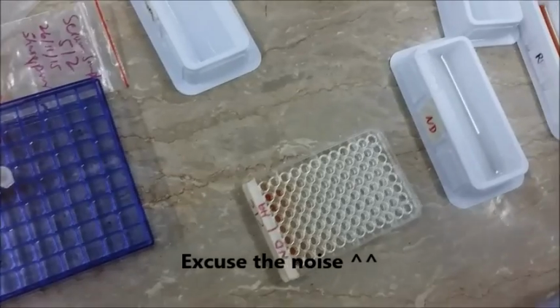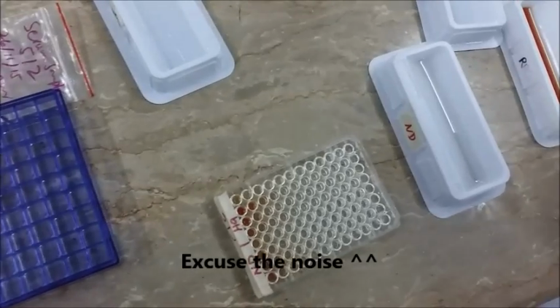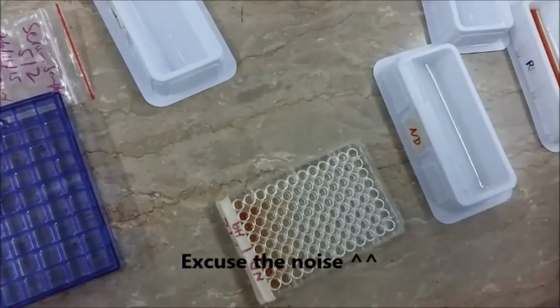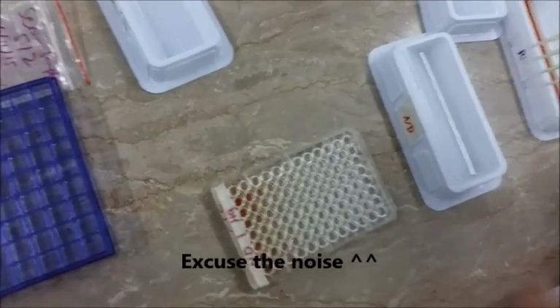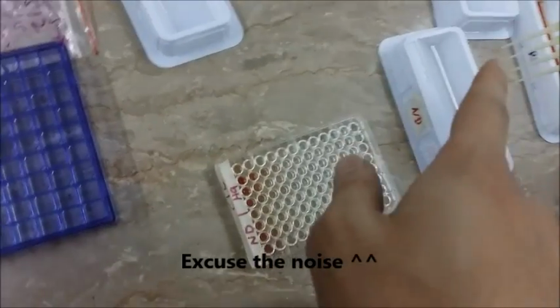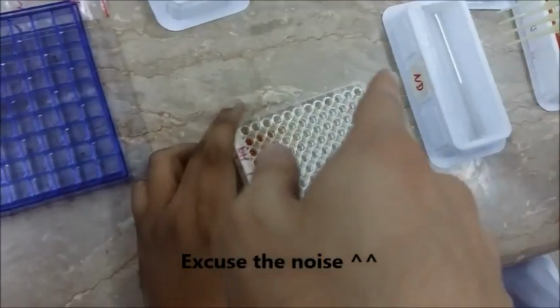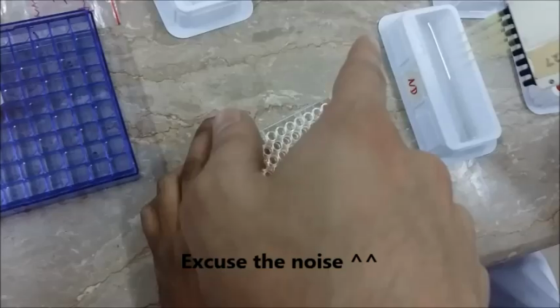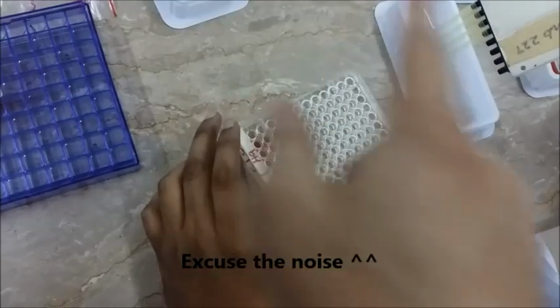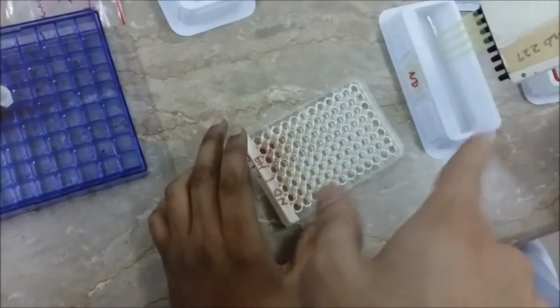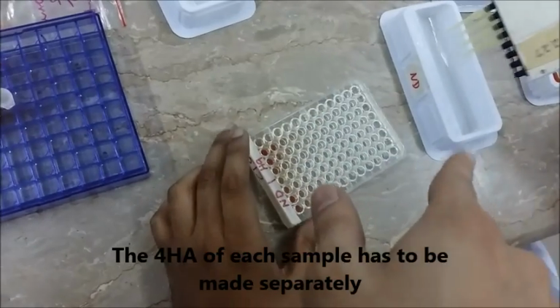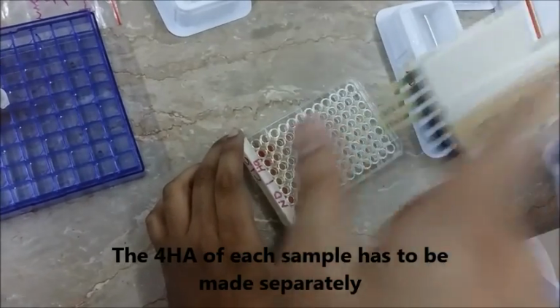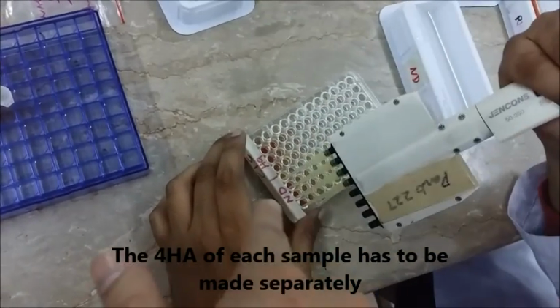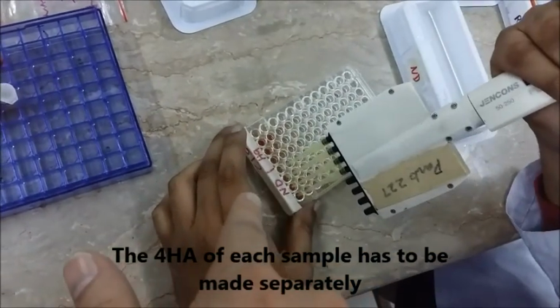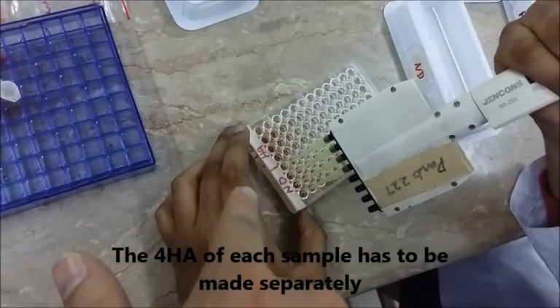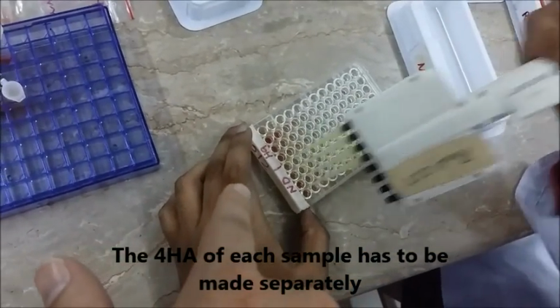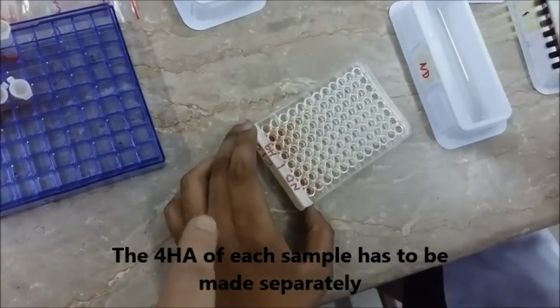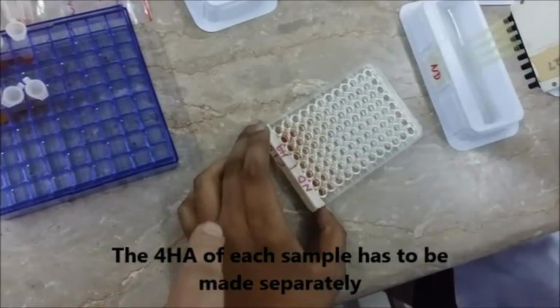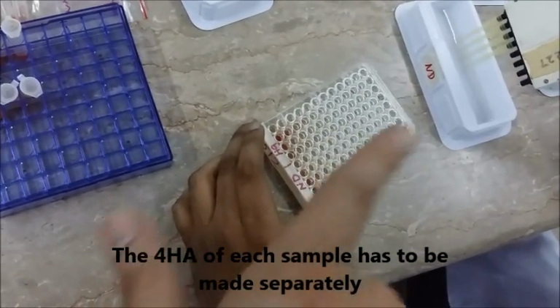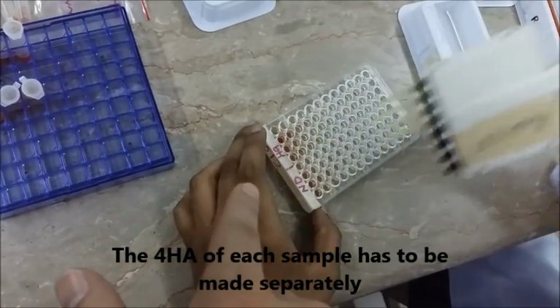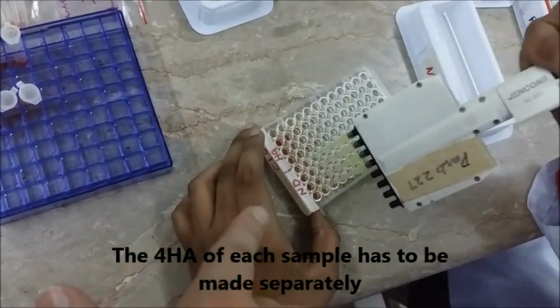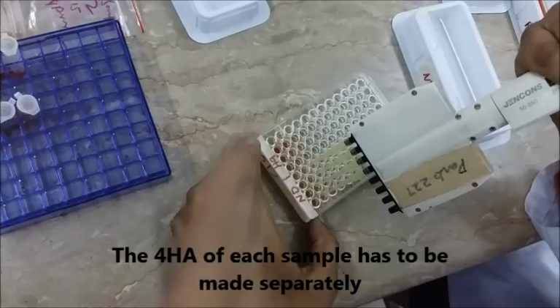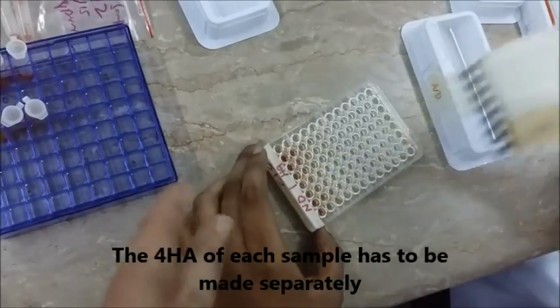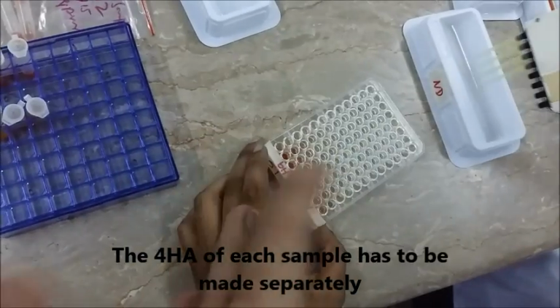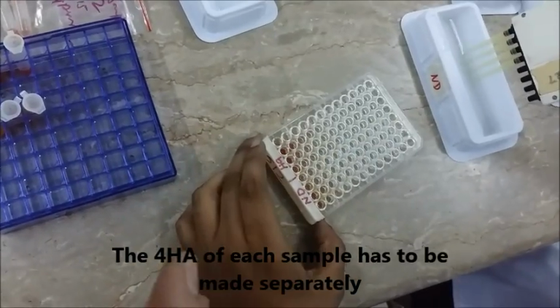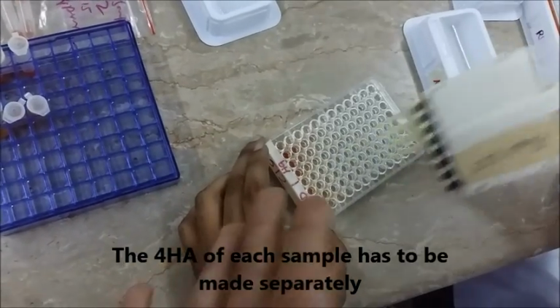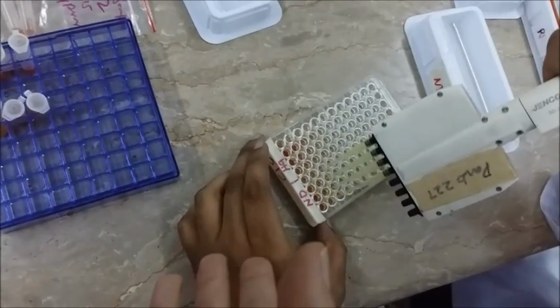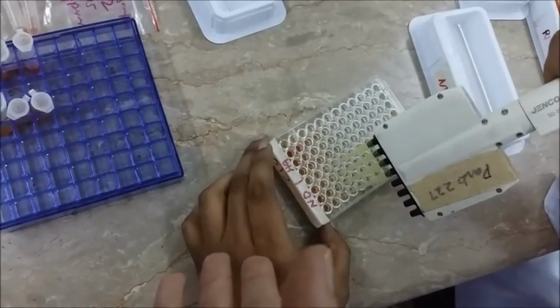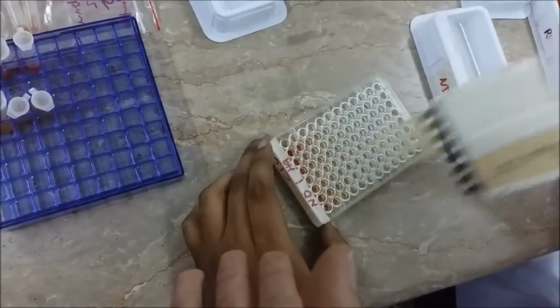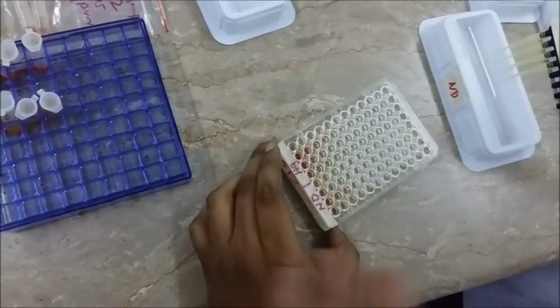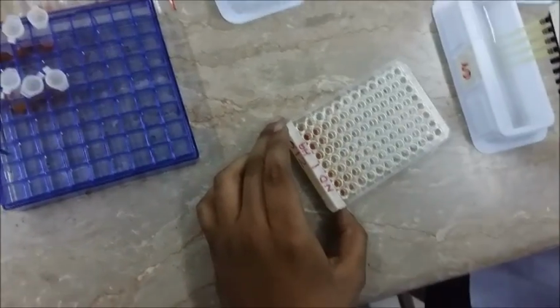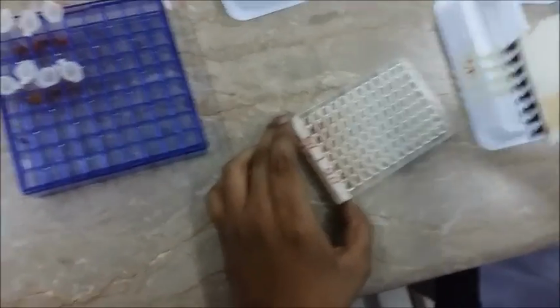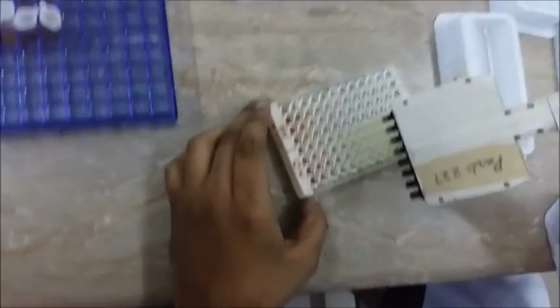Now we are going to do the same thing with the ND 4 HA that we made. We pick up 50 microlitres with the multi-channel pipette and pour it individually into the wells, till column number 12.